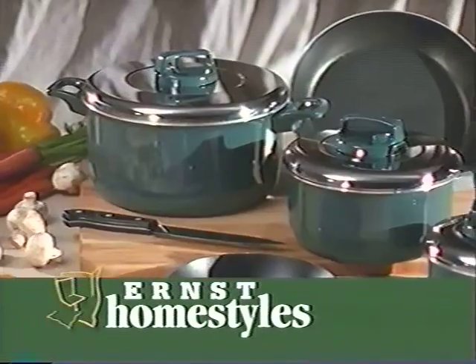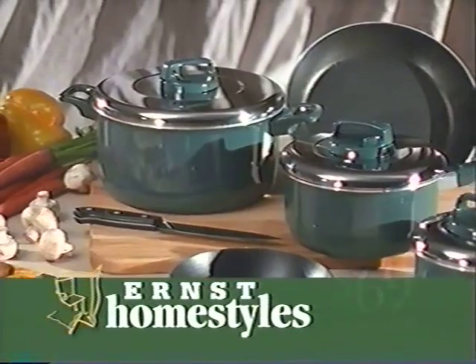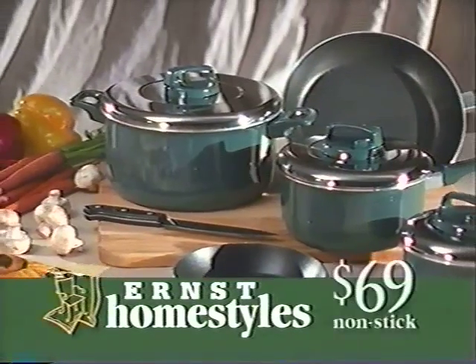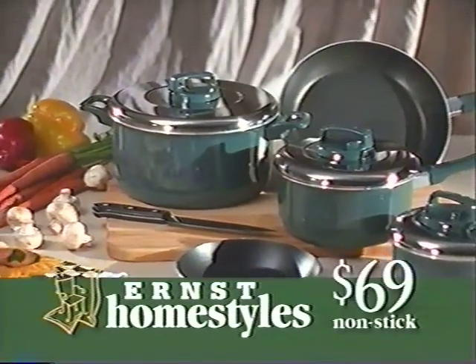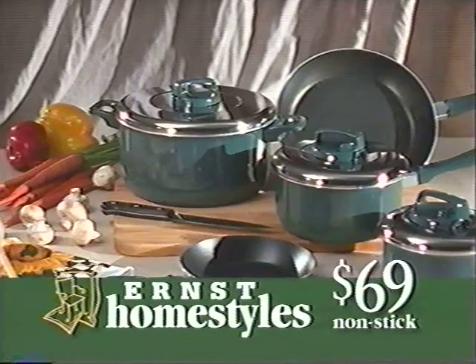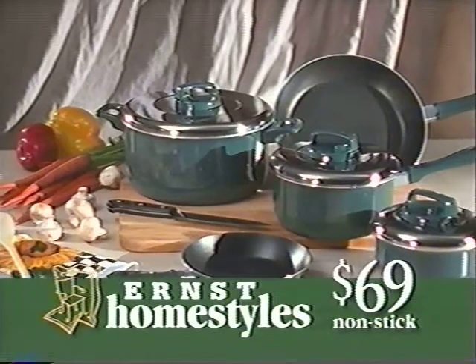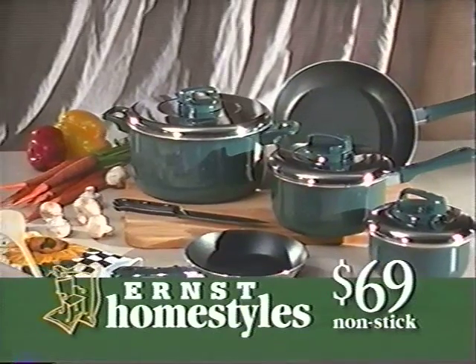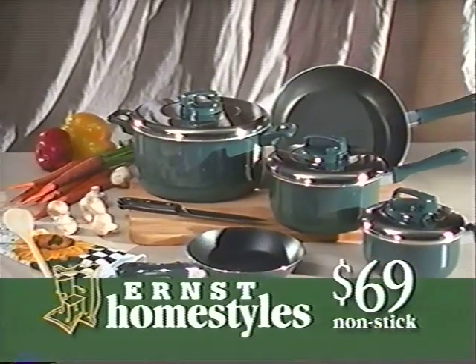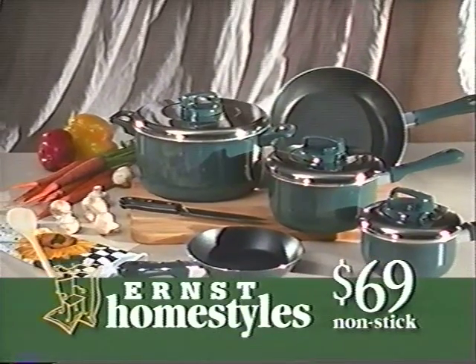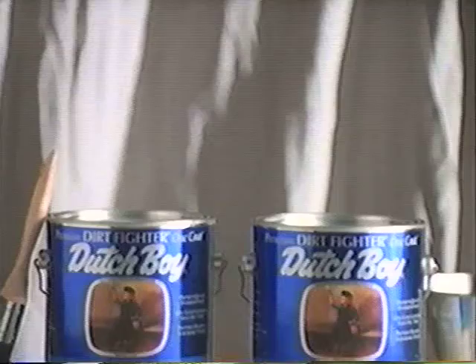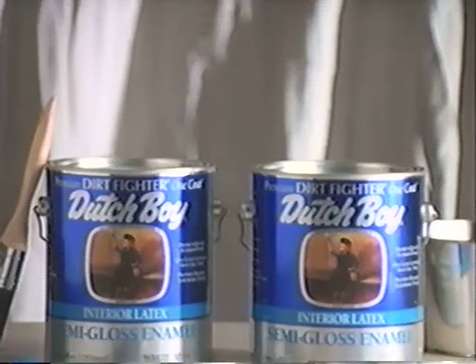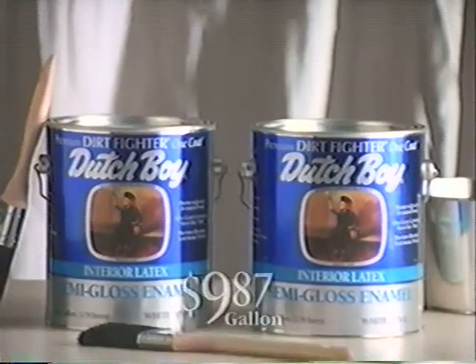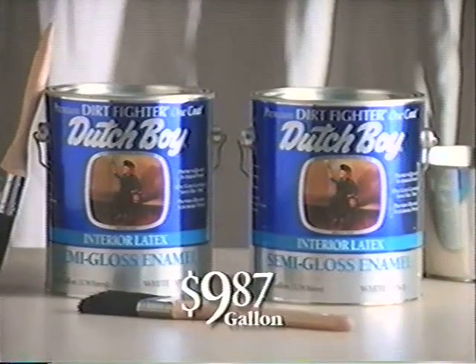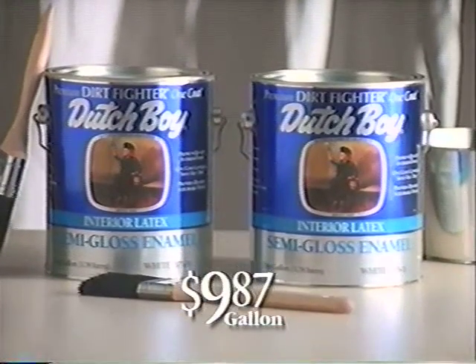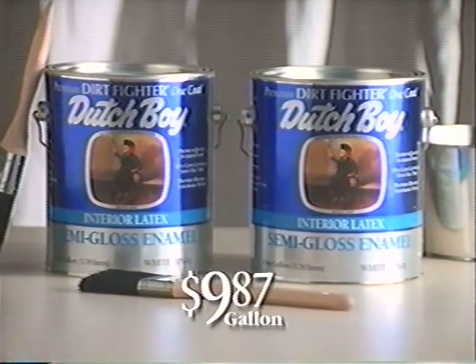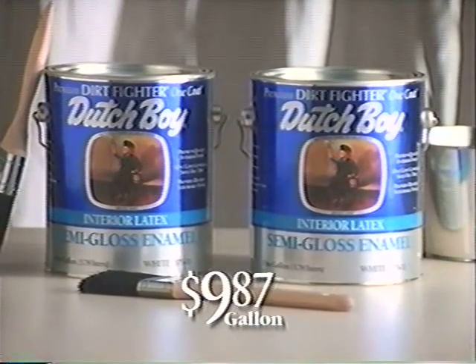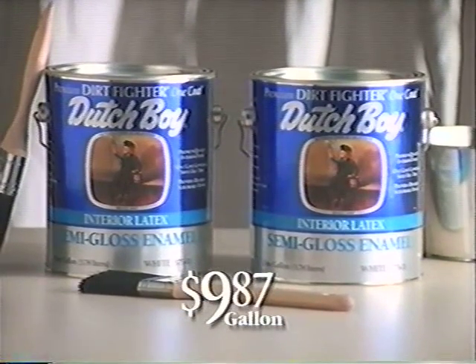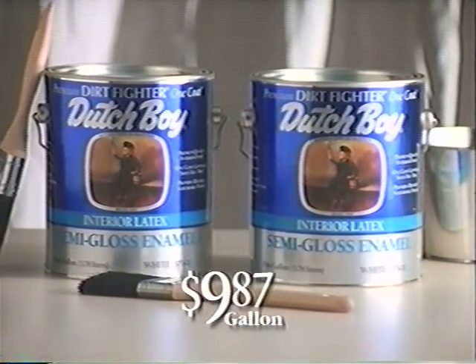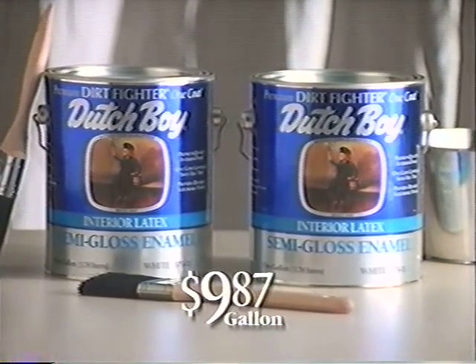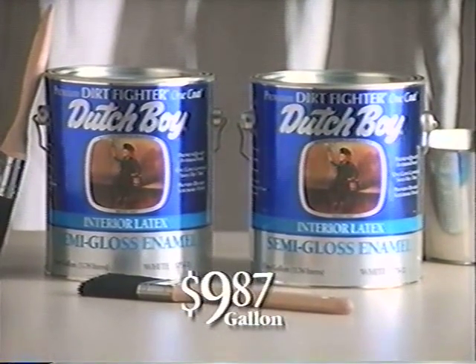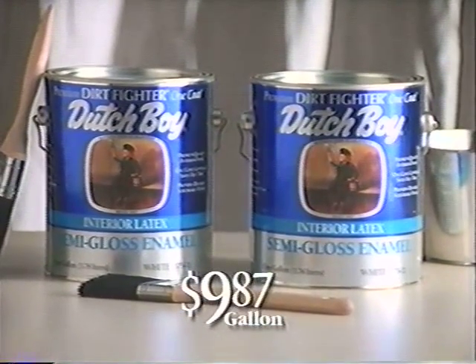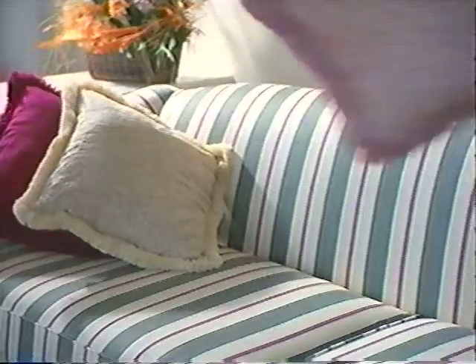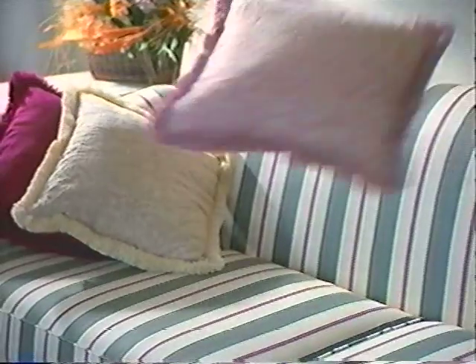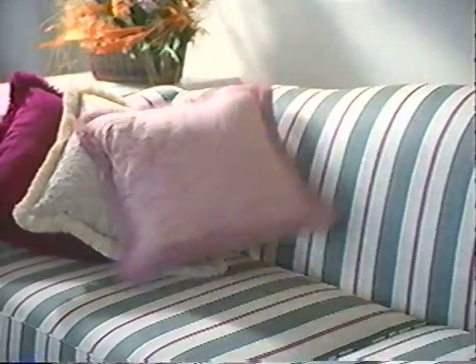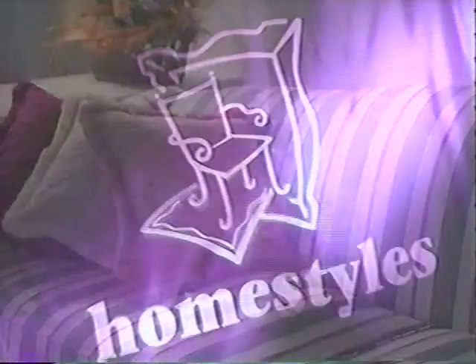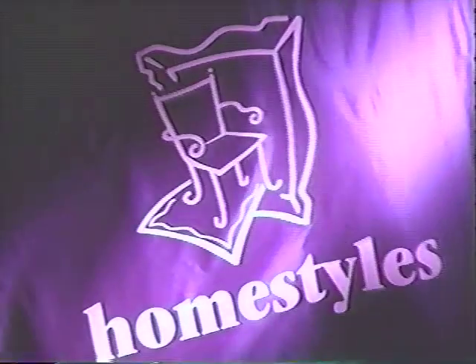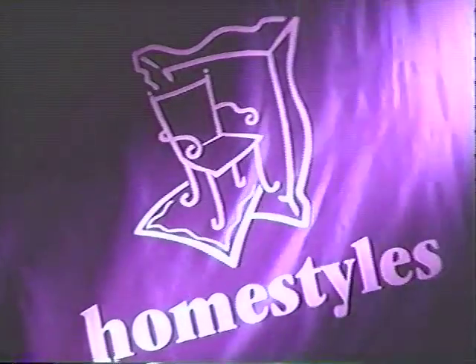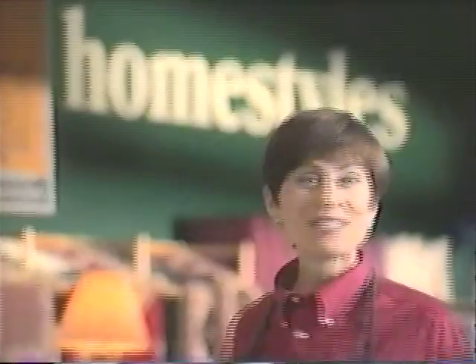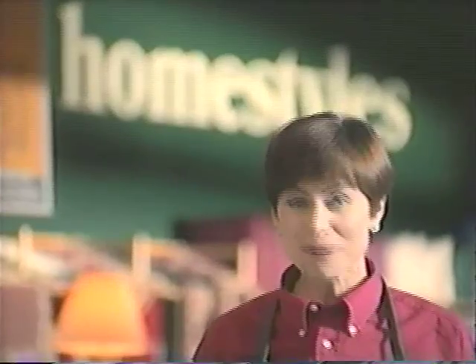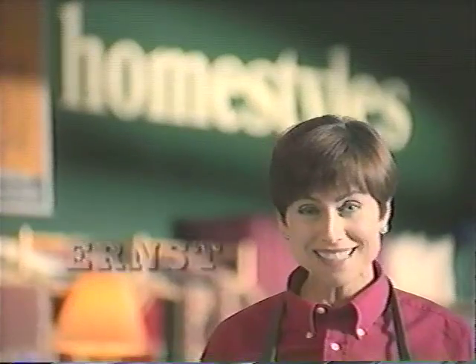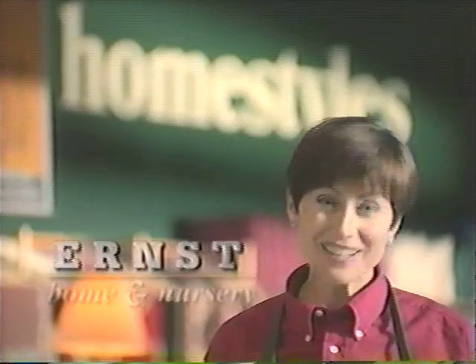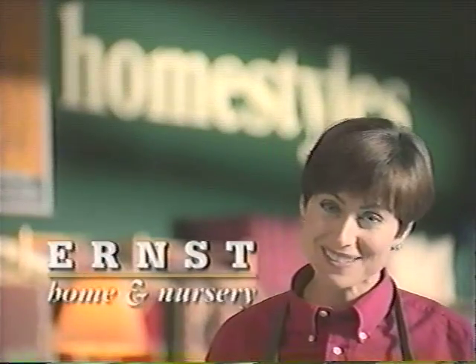A T-Fal eight-piece cookware set is $69. Dutch Boy Dirtfighter interior flat paint is $9.87 a gallon. Homestyles, surprisingly Ernst.